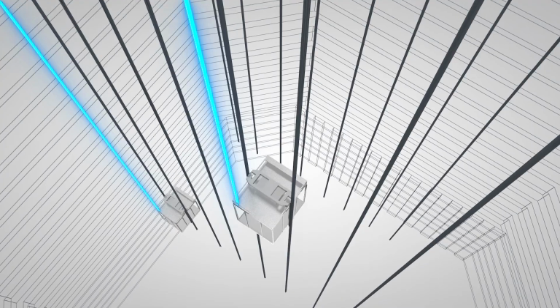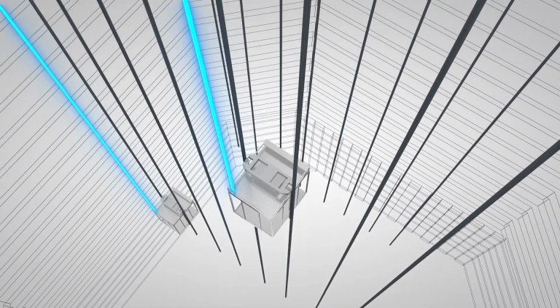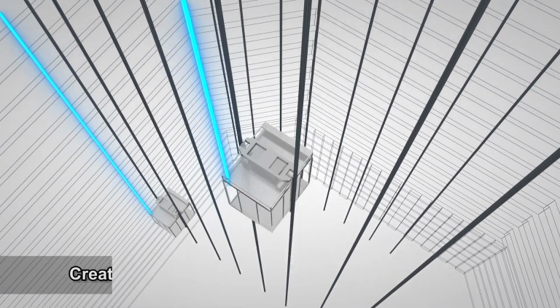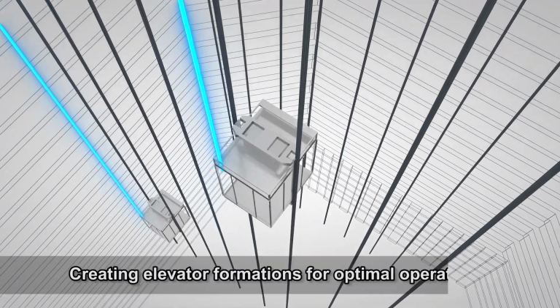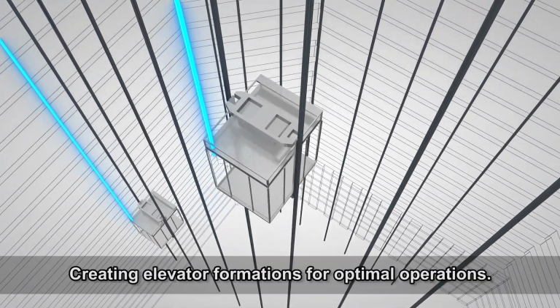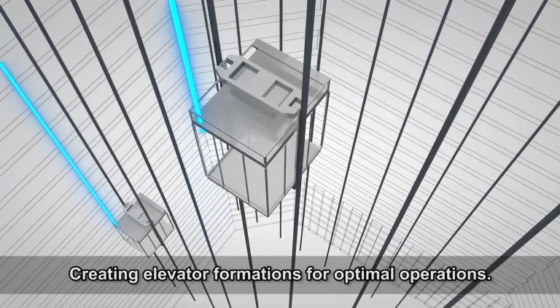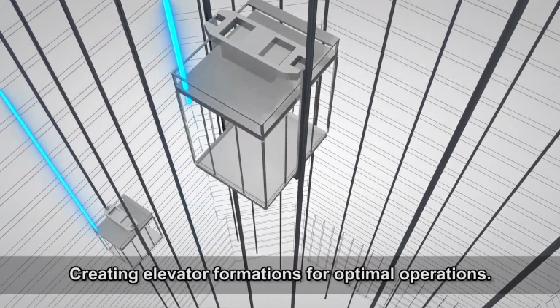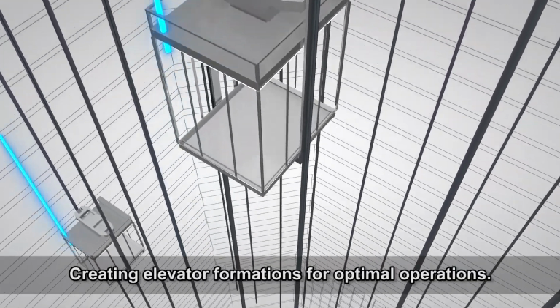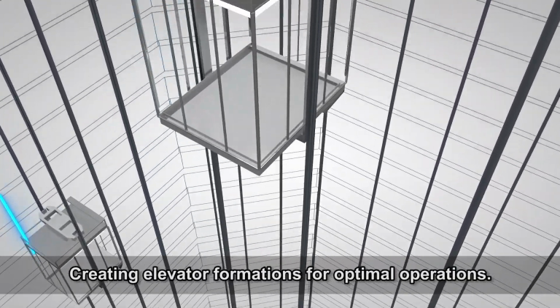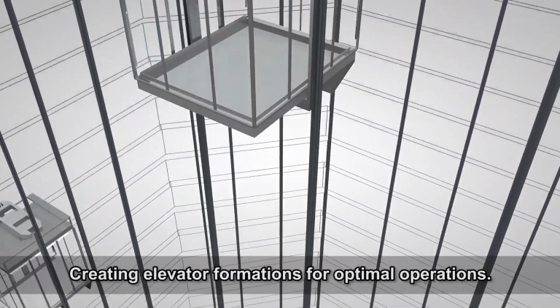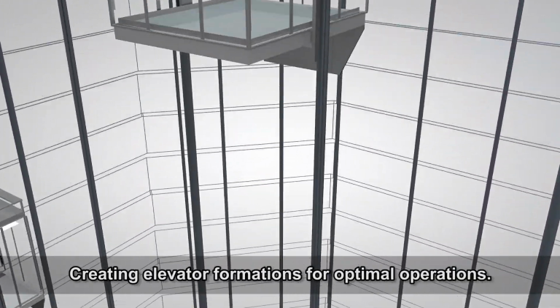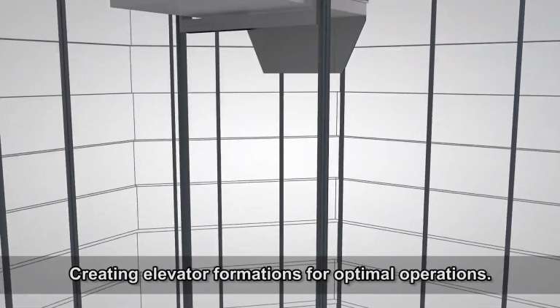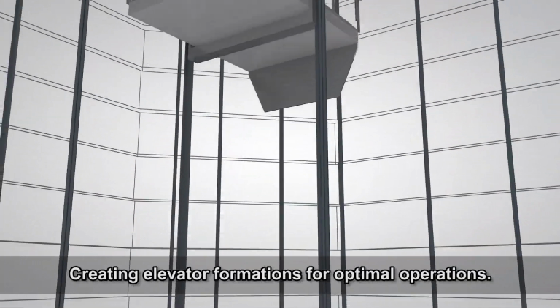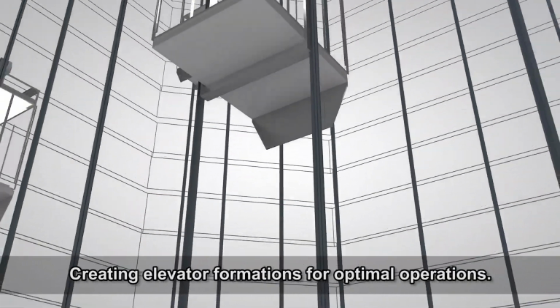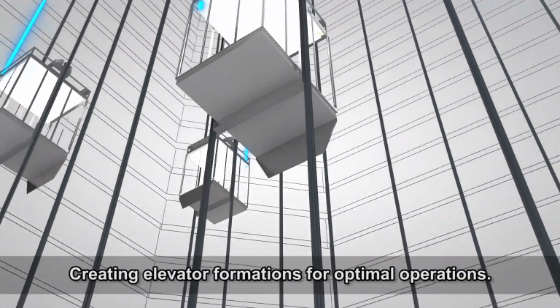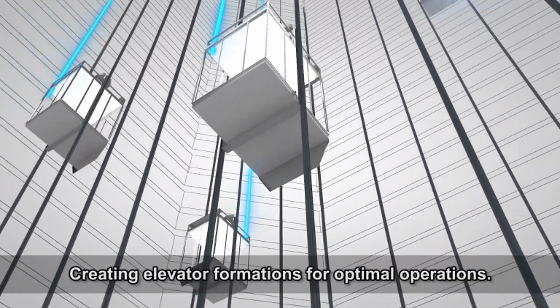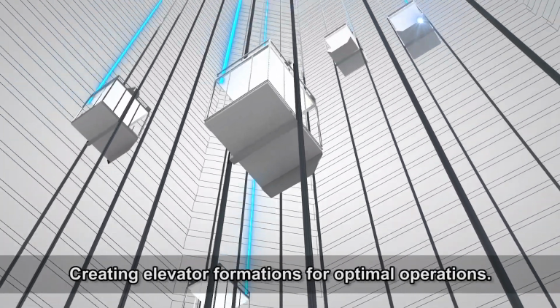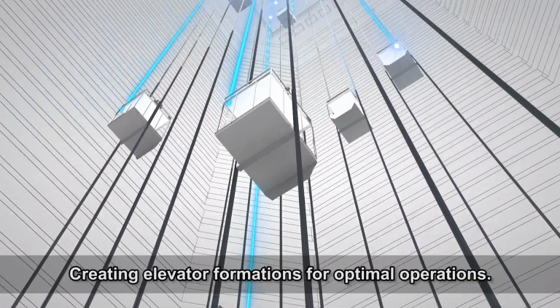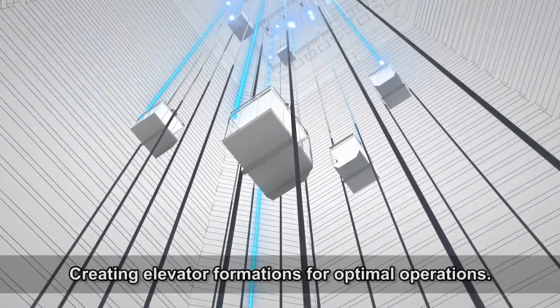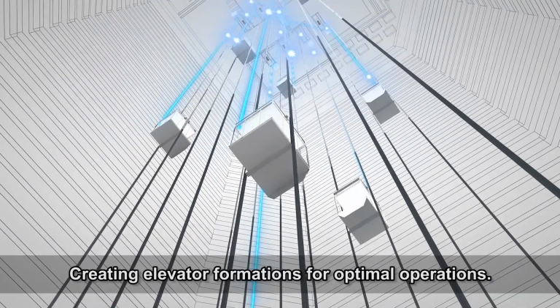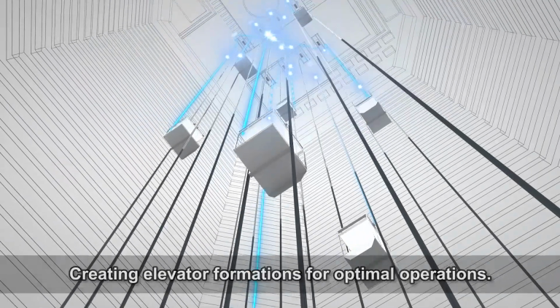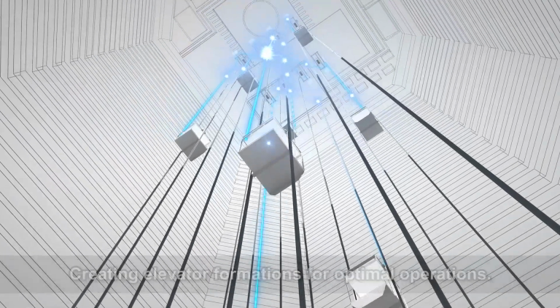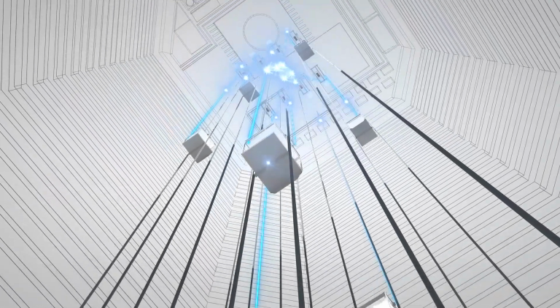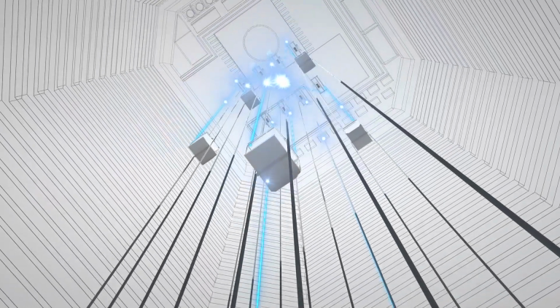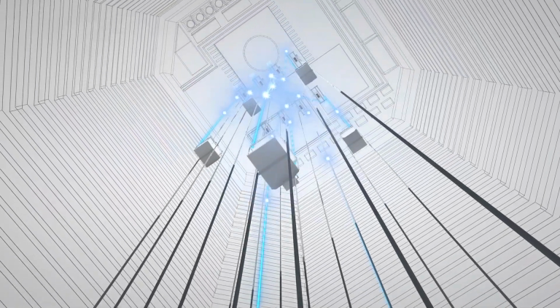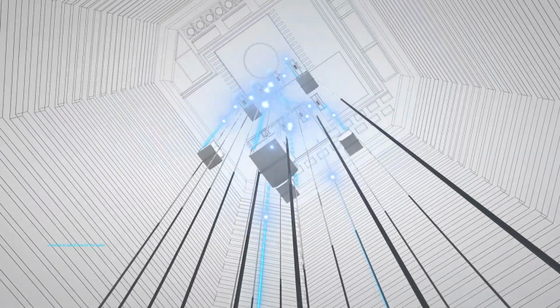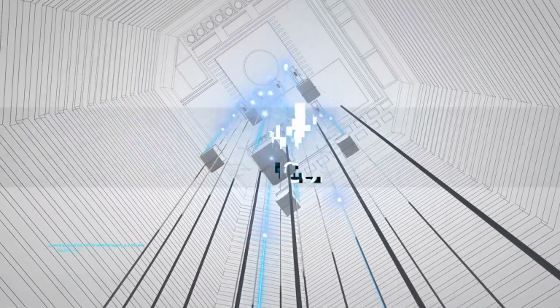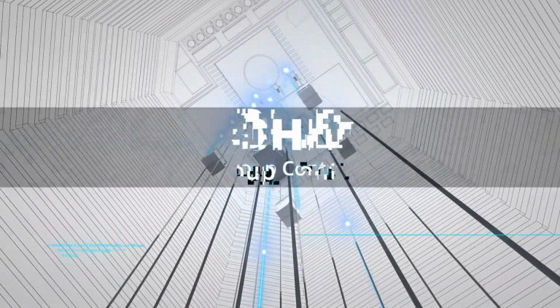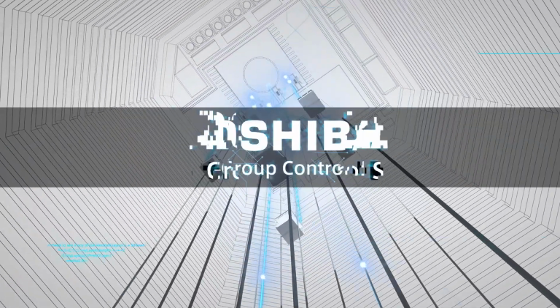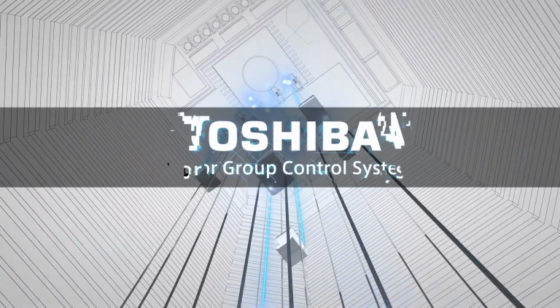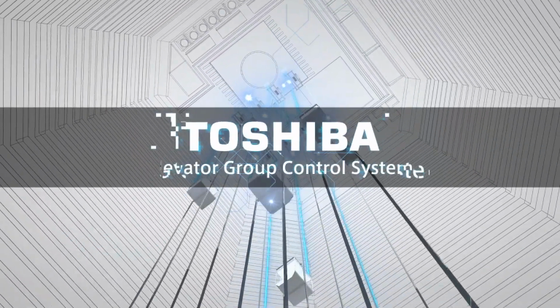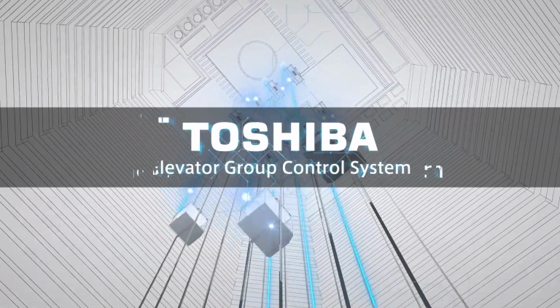Creating elevator formations for optimal operations. Toshiba Elevator Group Control System.